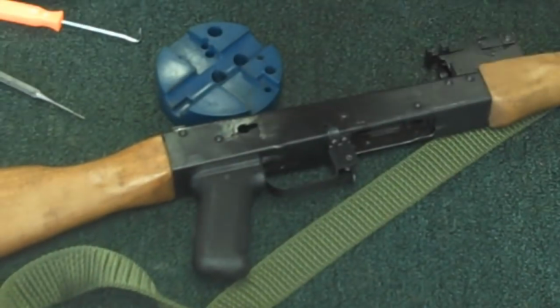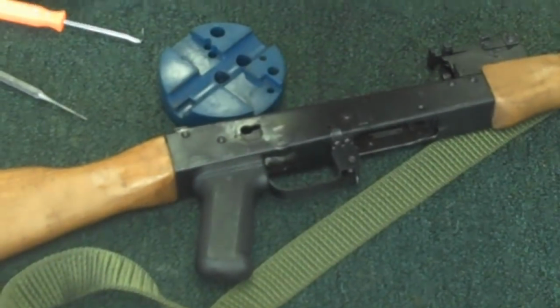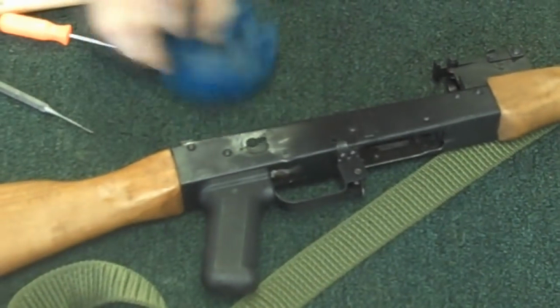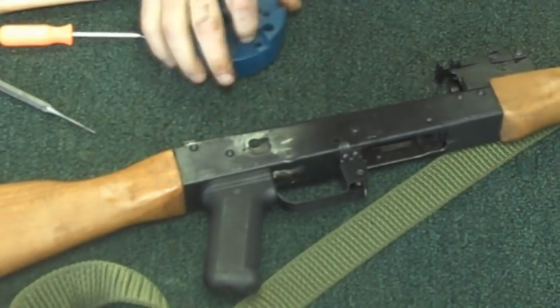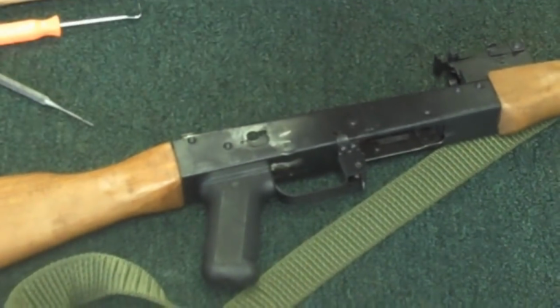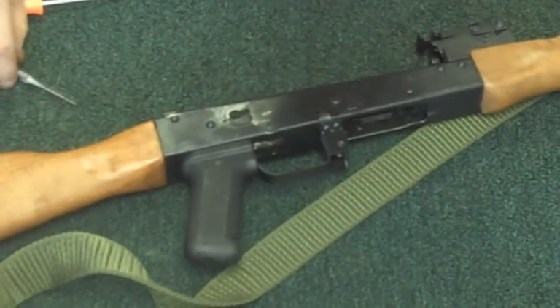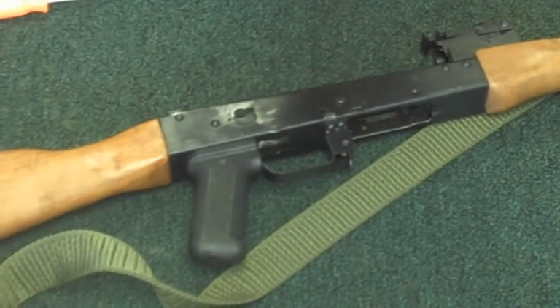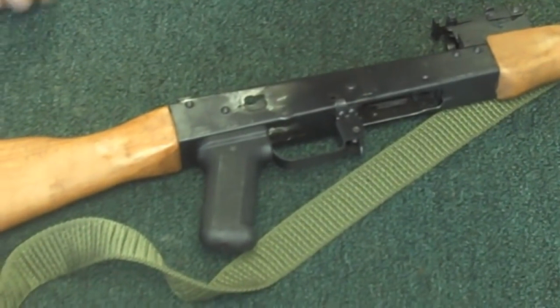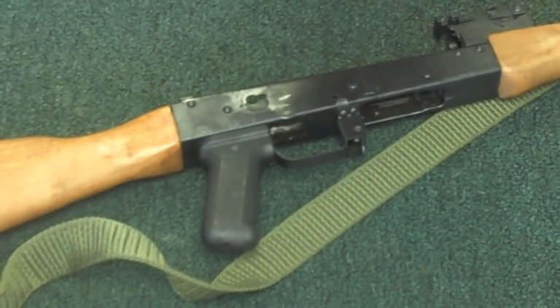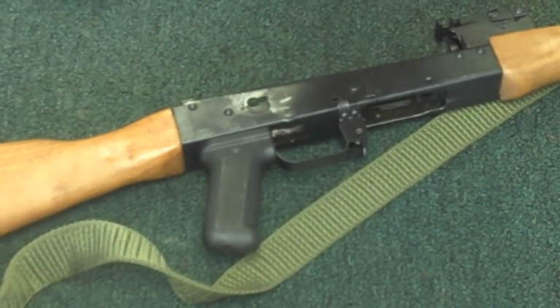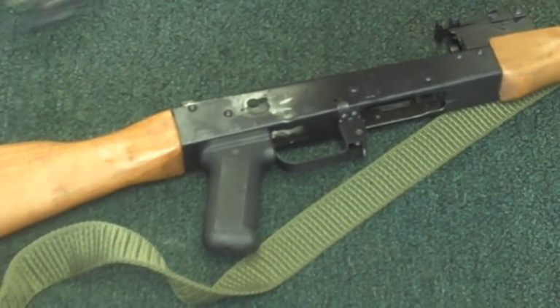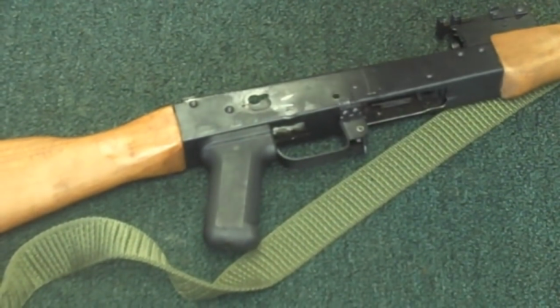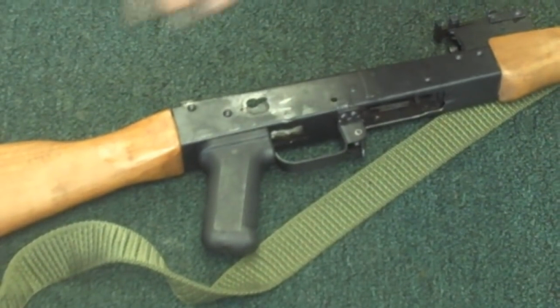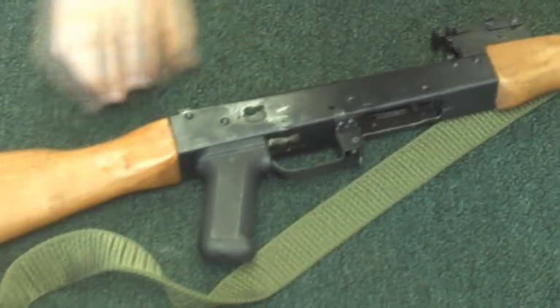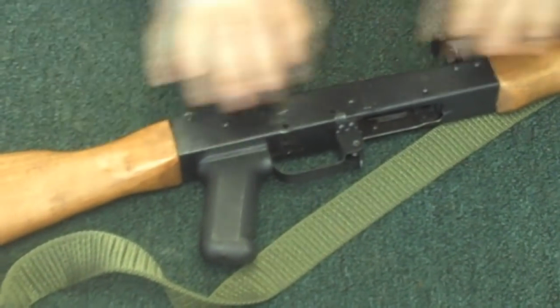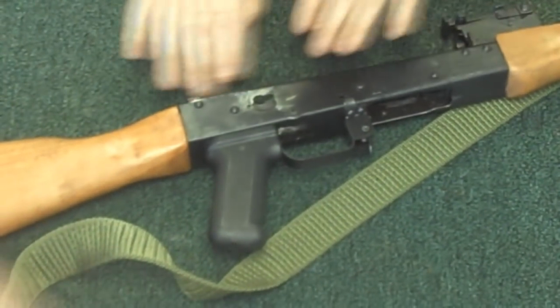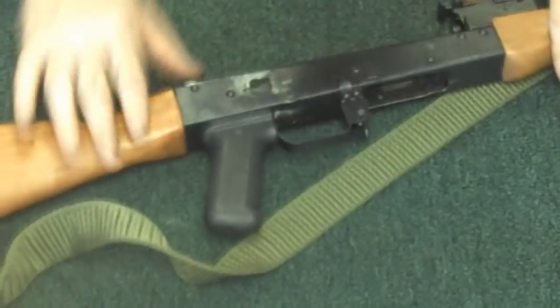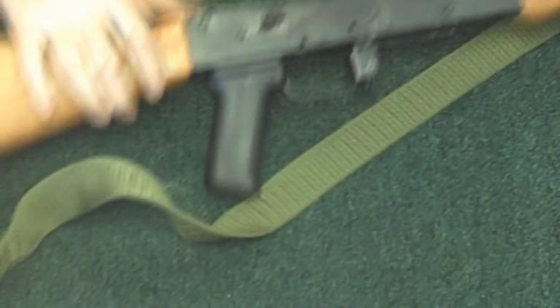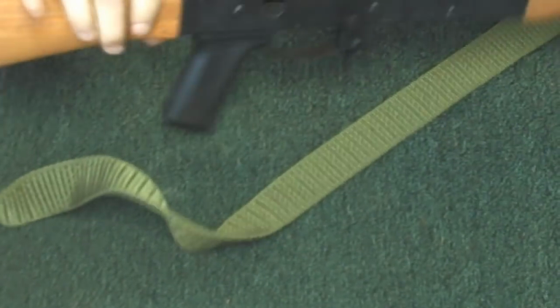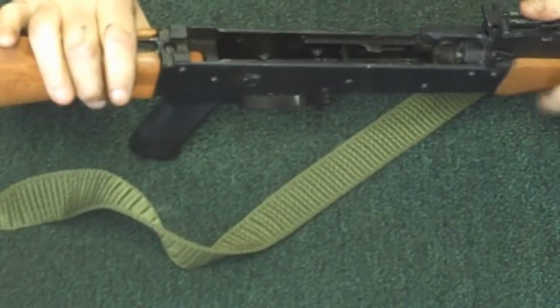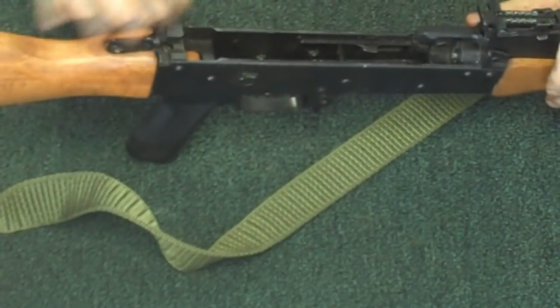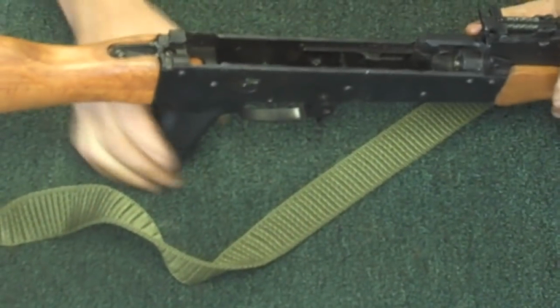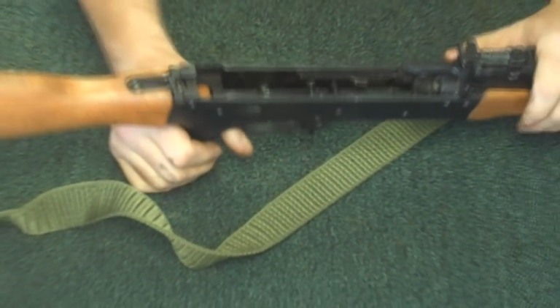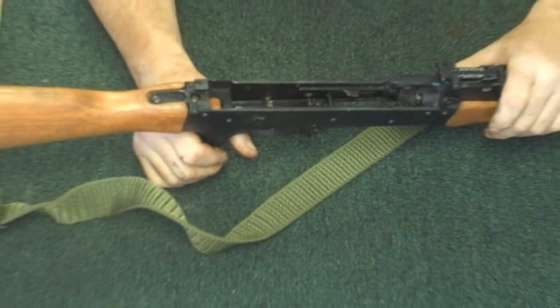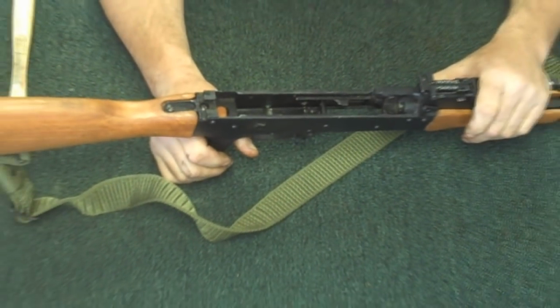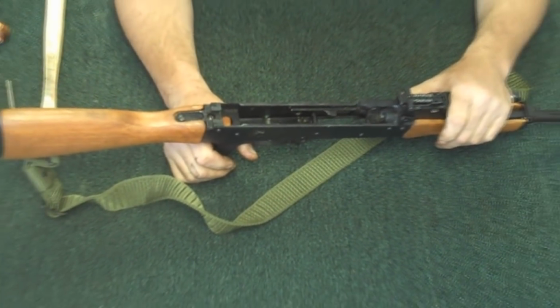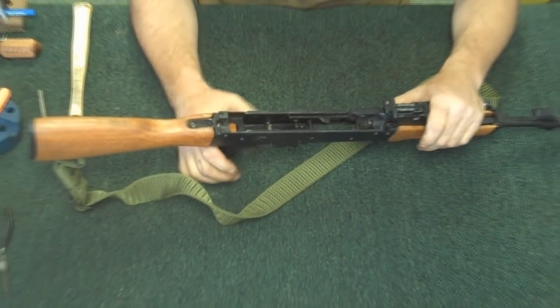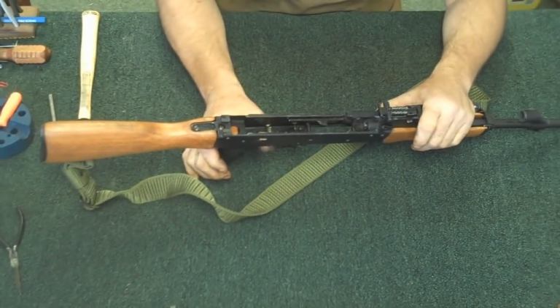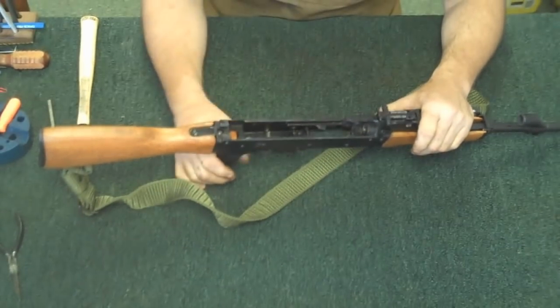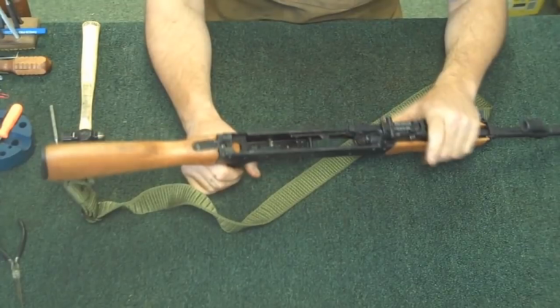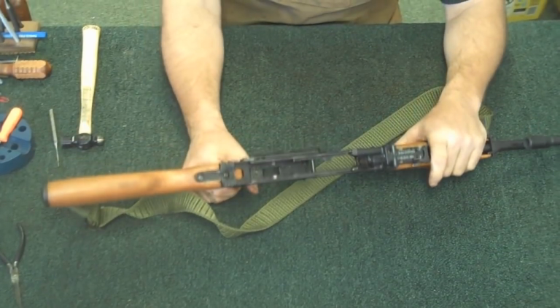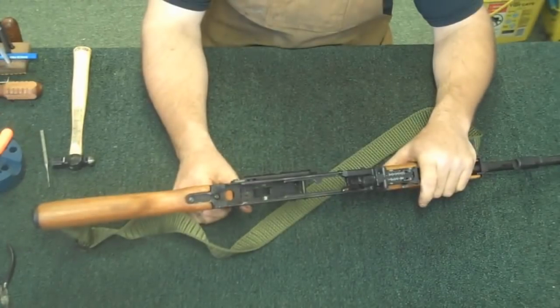Like I said, these are pretty simple guns — they're not that complicated. Really the only time I ever recommend you disassemble the inner parts like that is if you've got a lot of crud, a lot of dirt and trash in there and it feels gritty. Then you can take it apart.